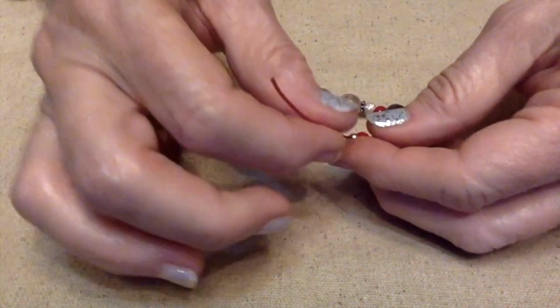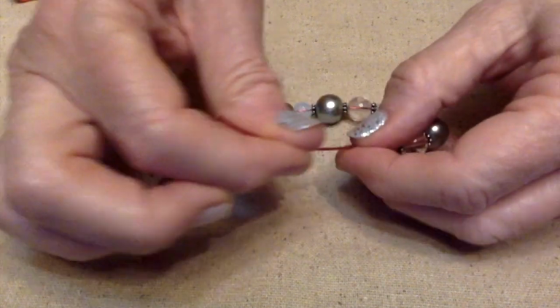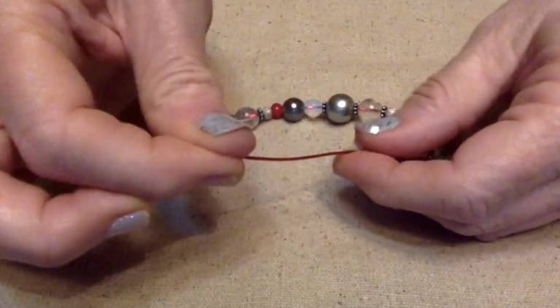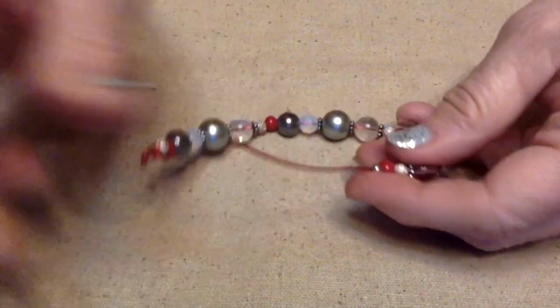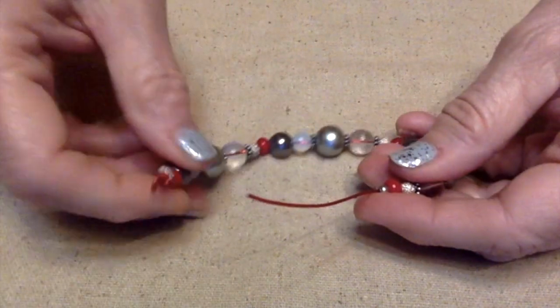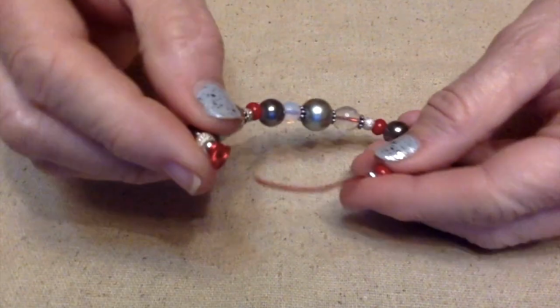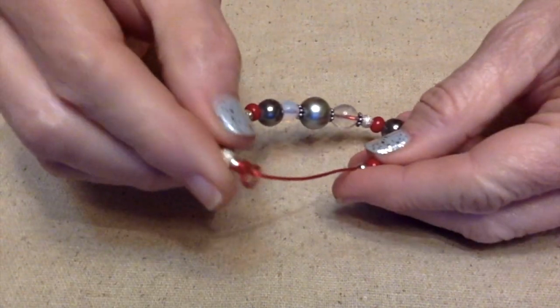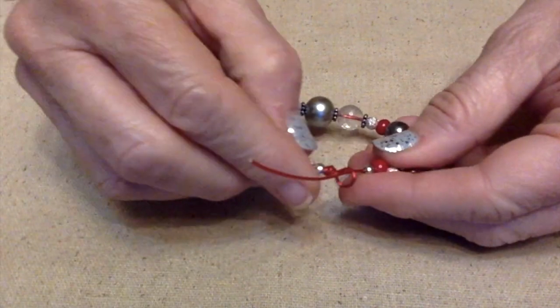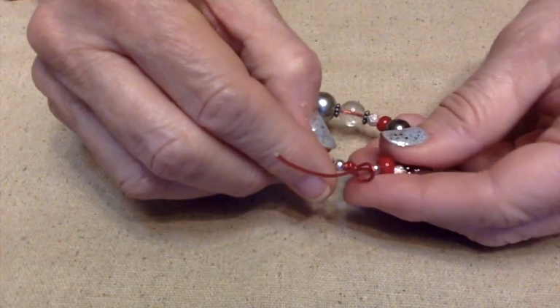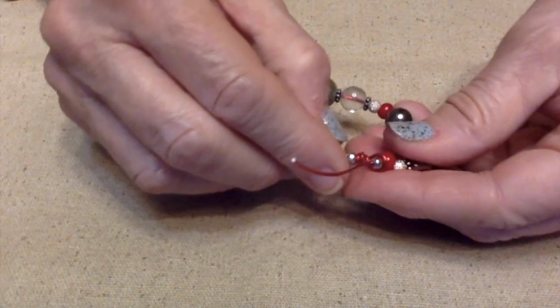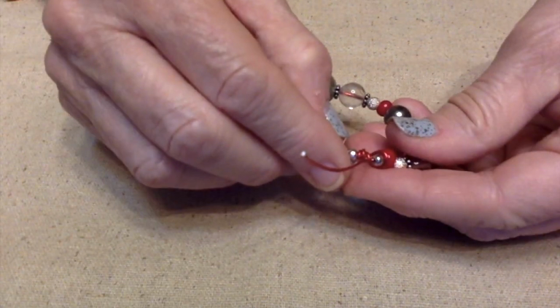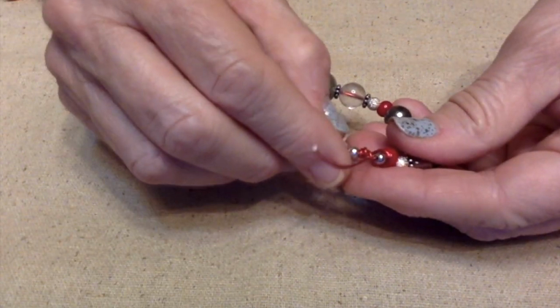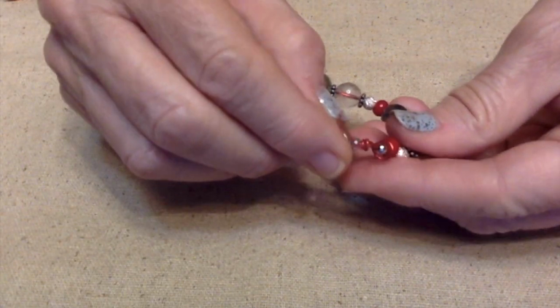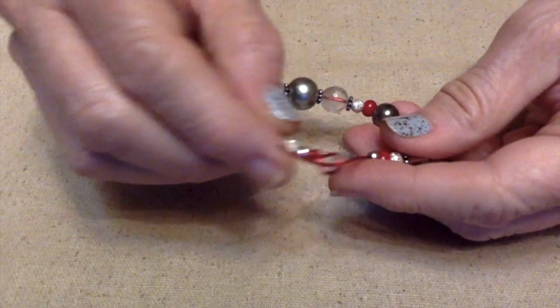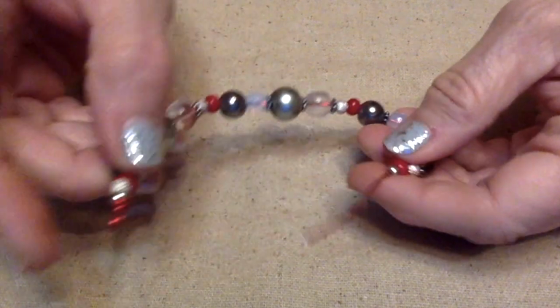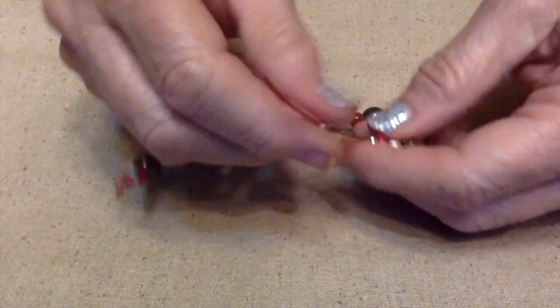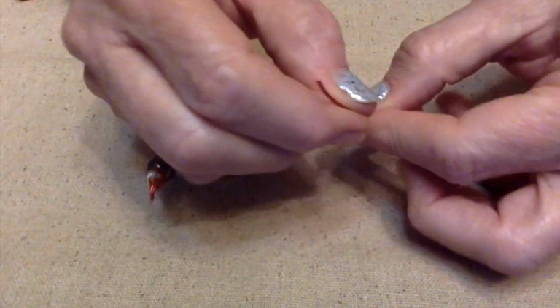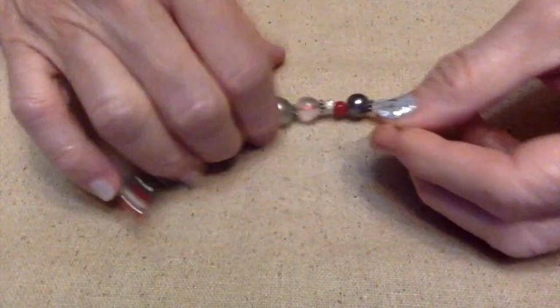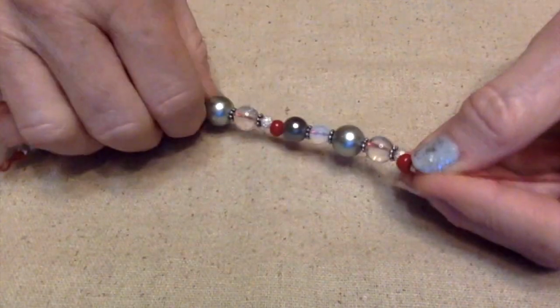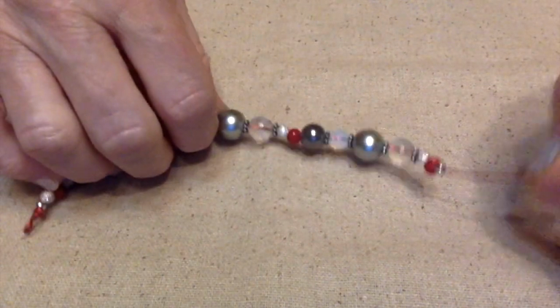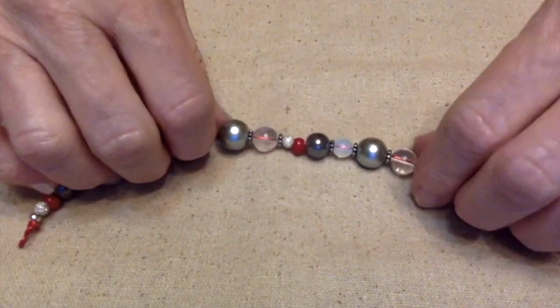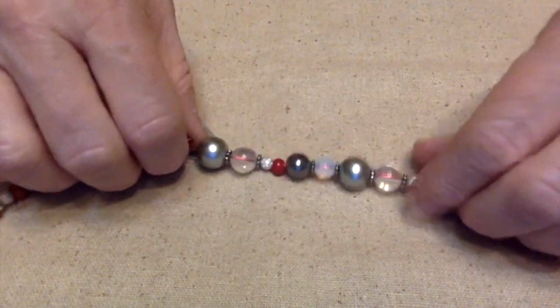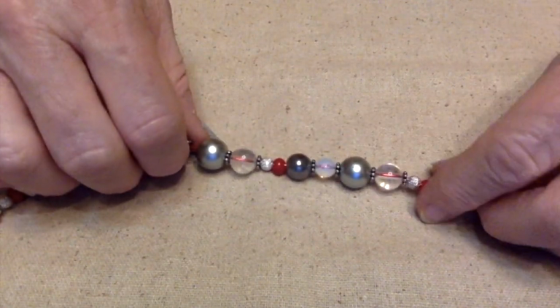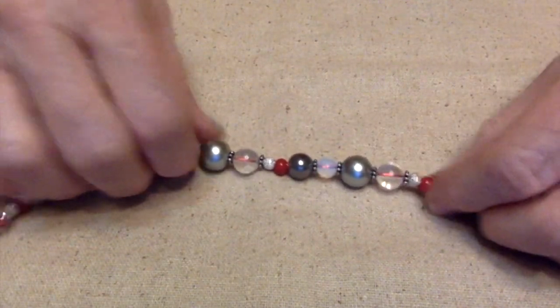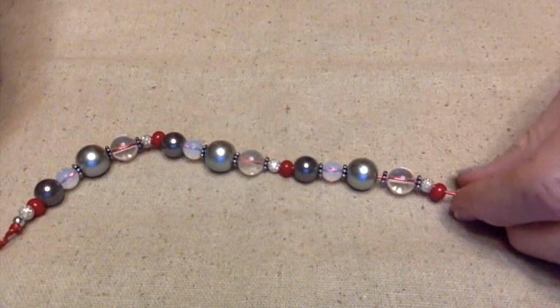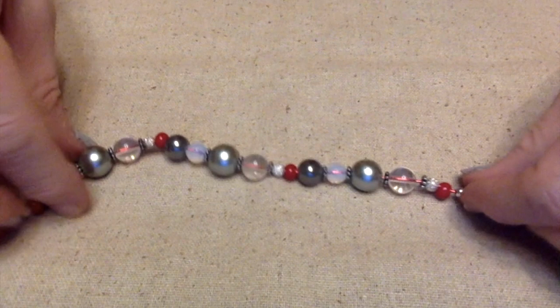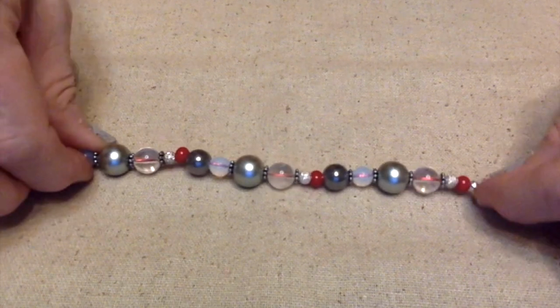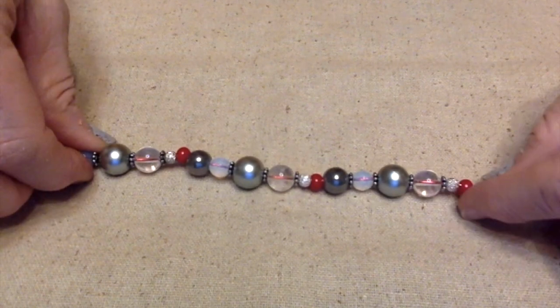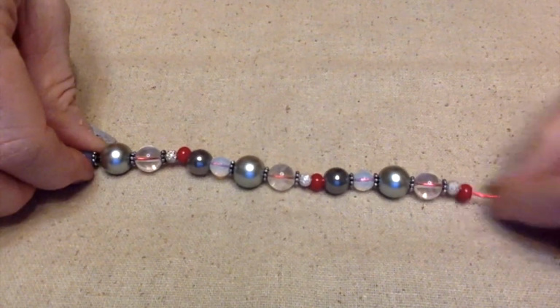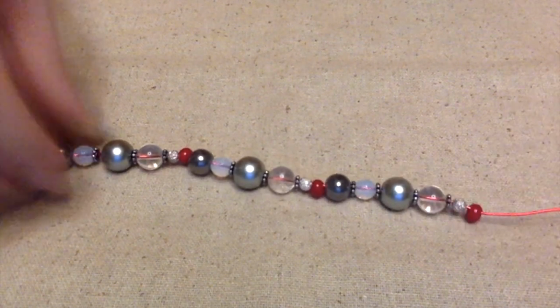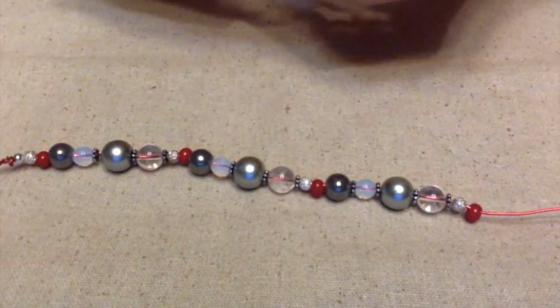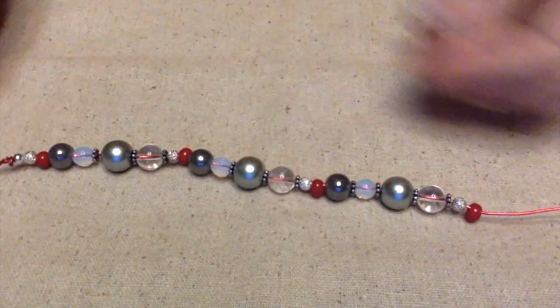And then I'm going to feed this end into this loop. I found that bead is going to go through there and I don't want that to happen, so I probably need to end with a bigger bead. Let me just take that off.